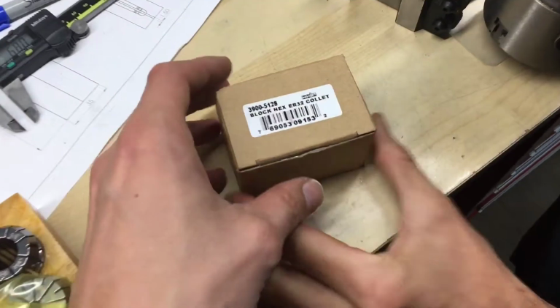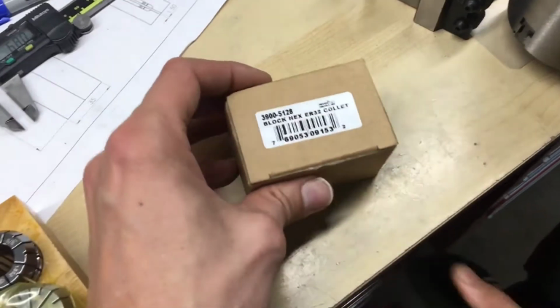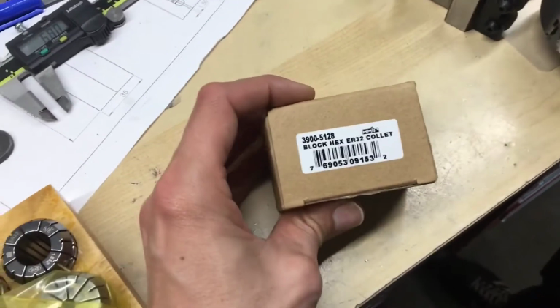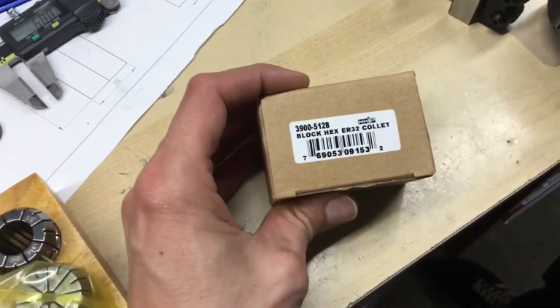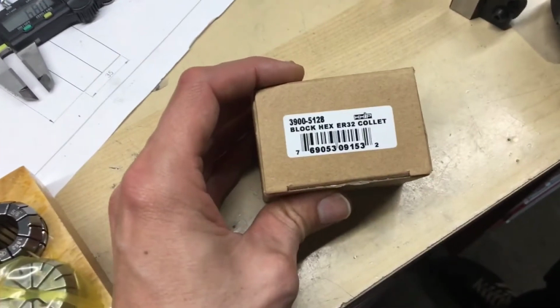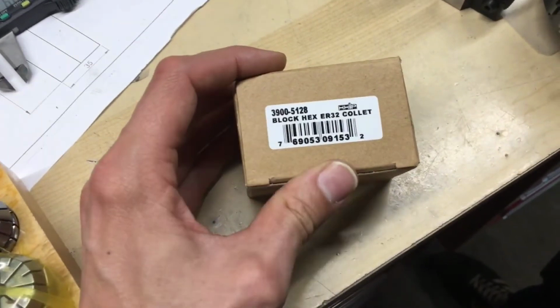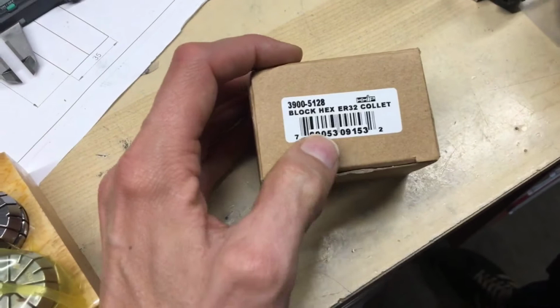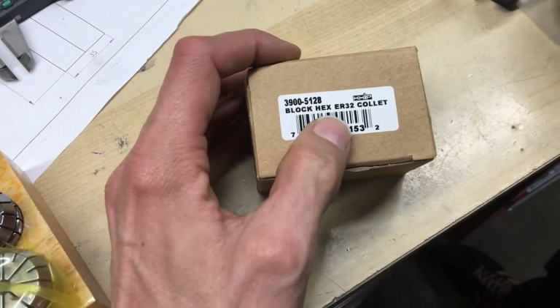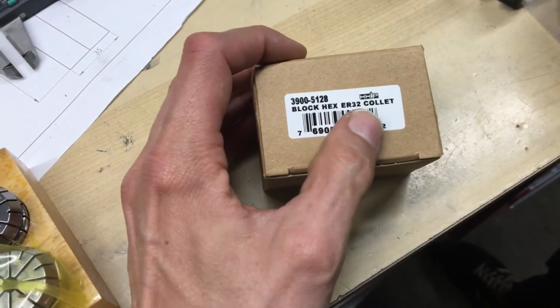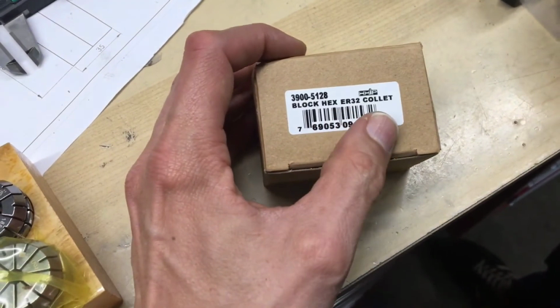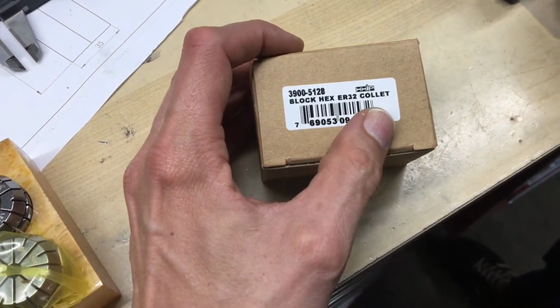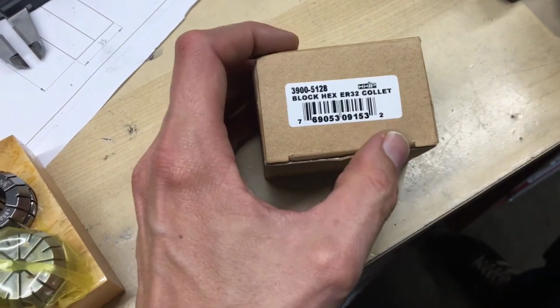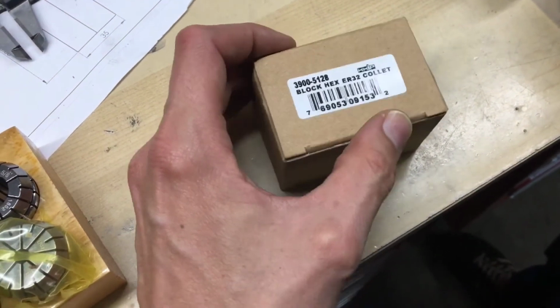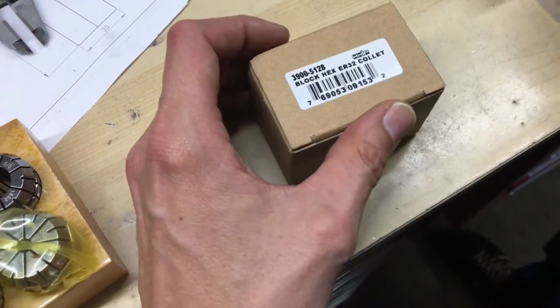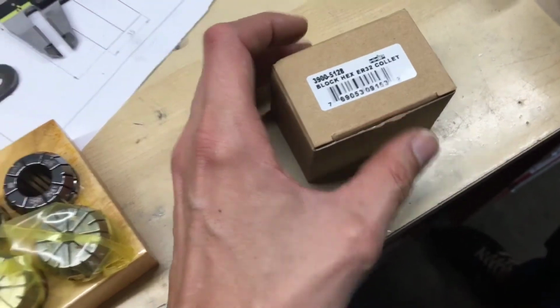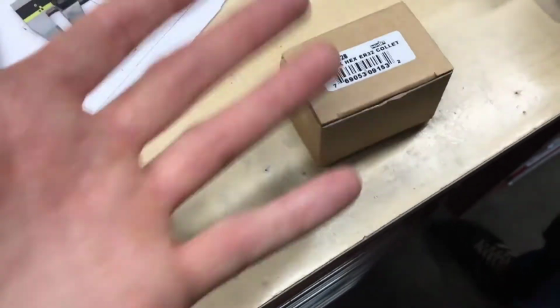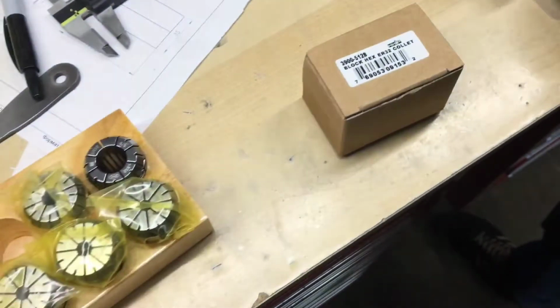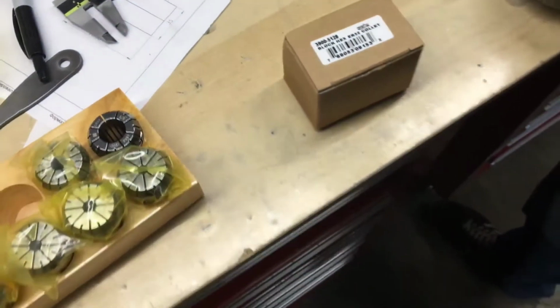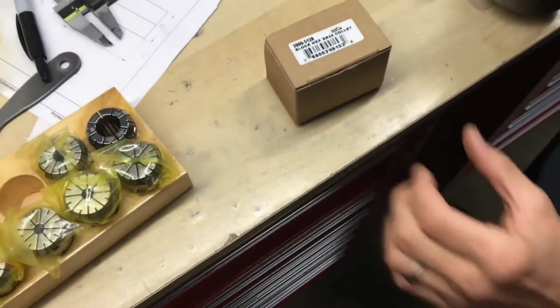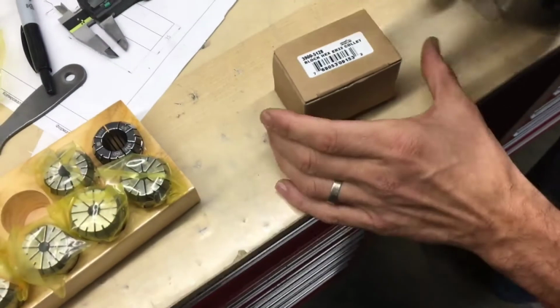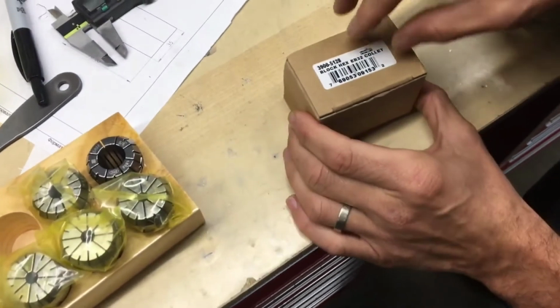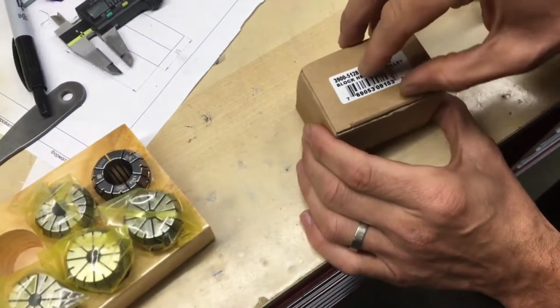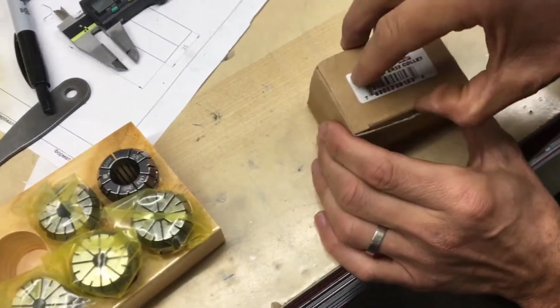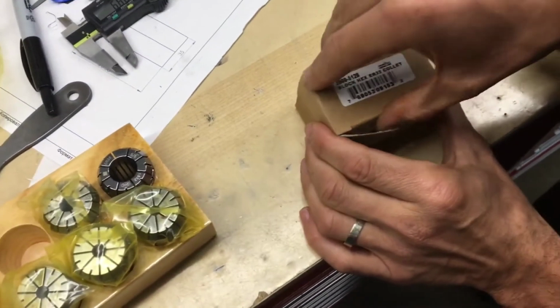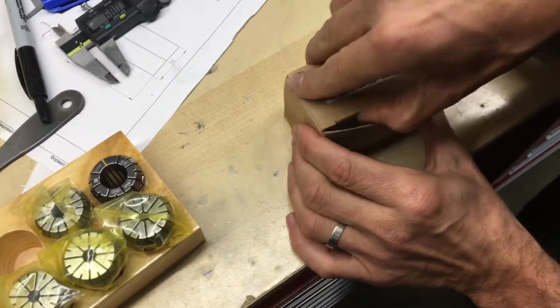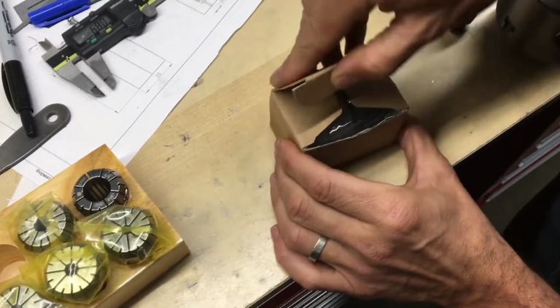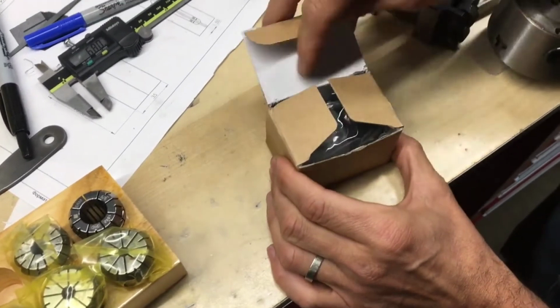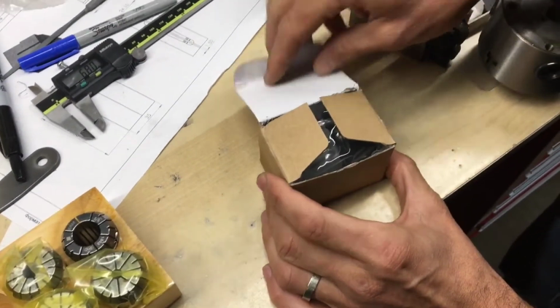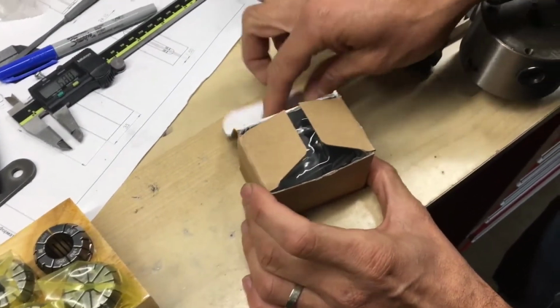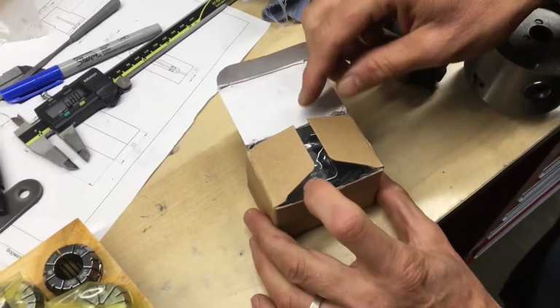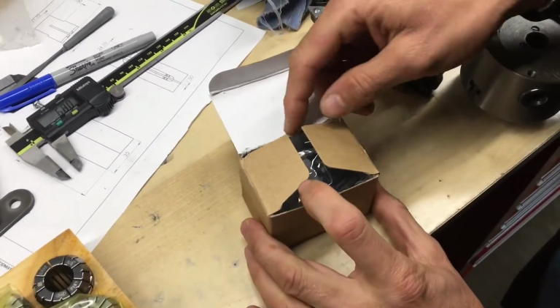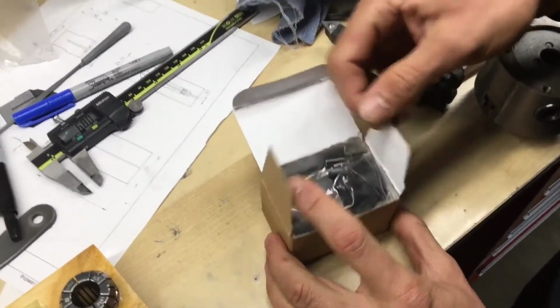This is a block — it's called a Block Hex ER32 collet, and you'll see when you open it up. It's made by HHIP, and this was ordered from Amazon.